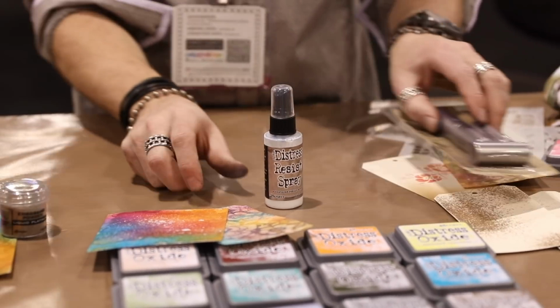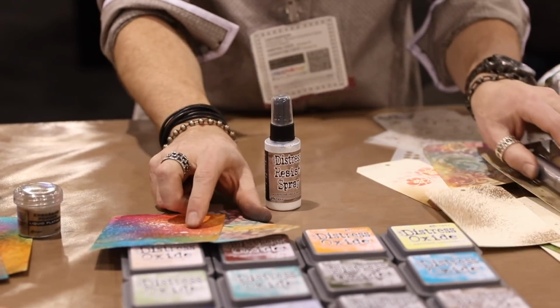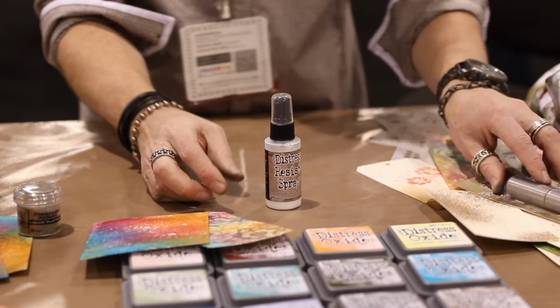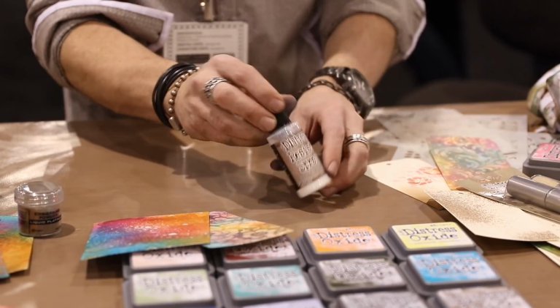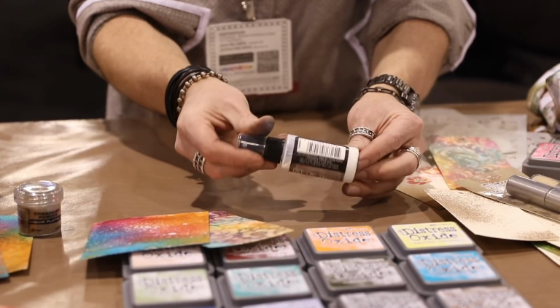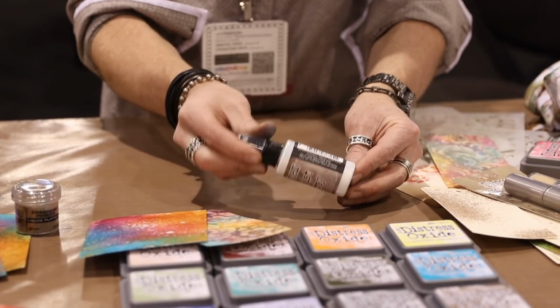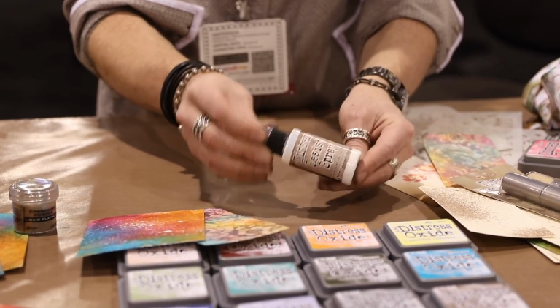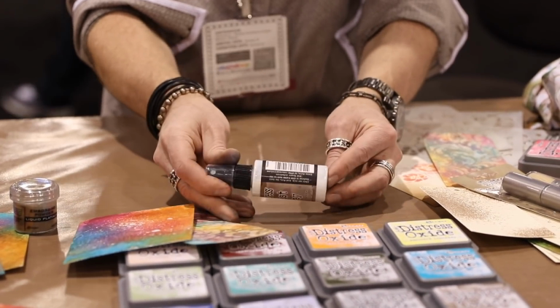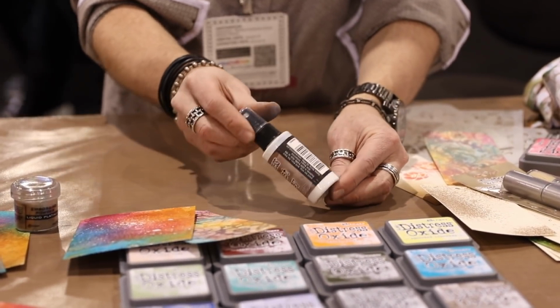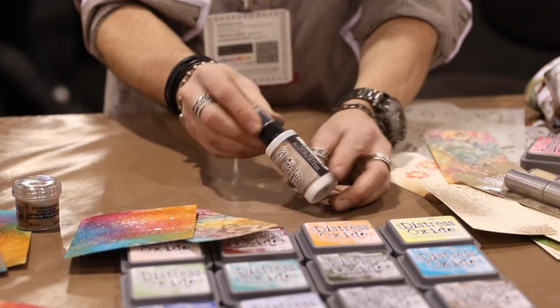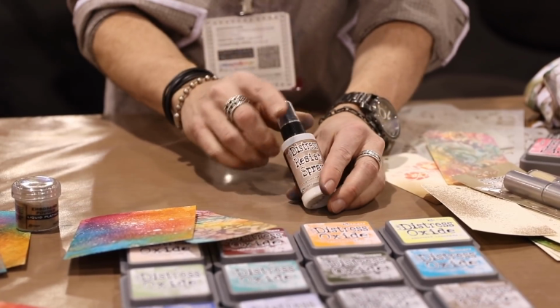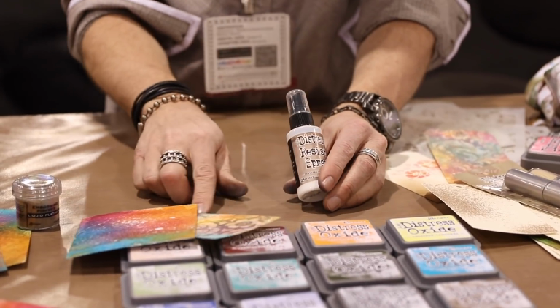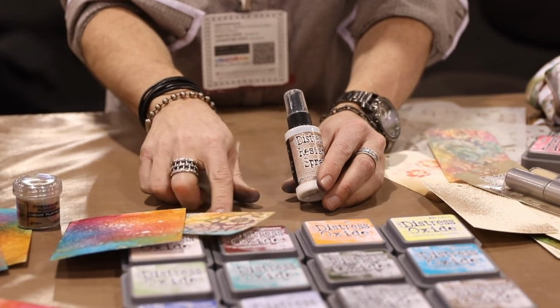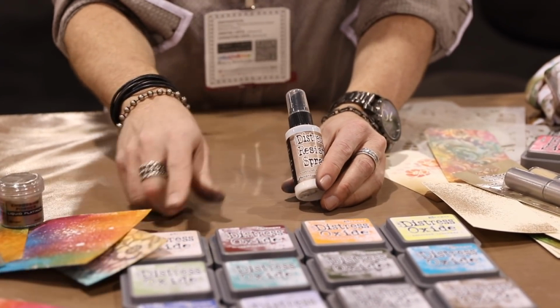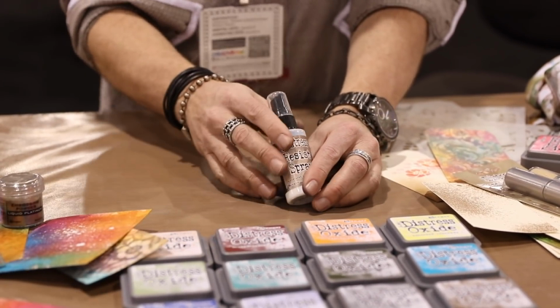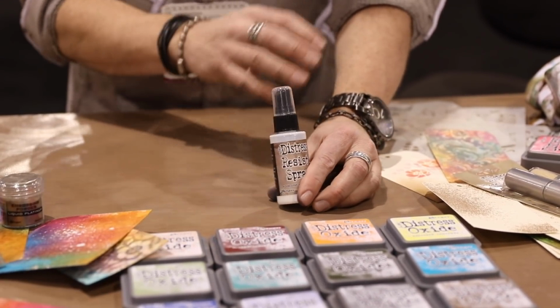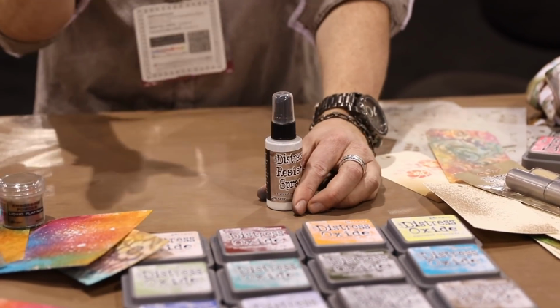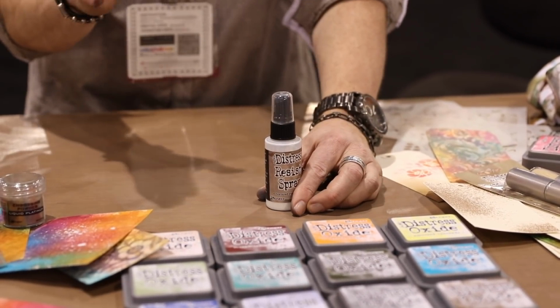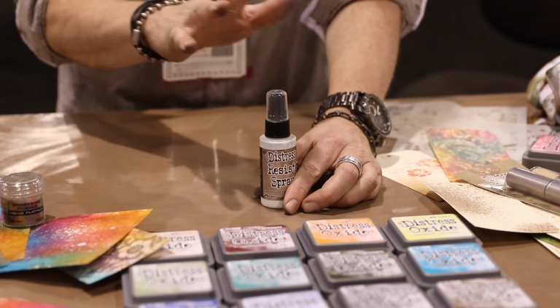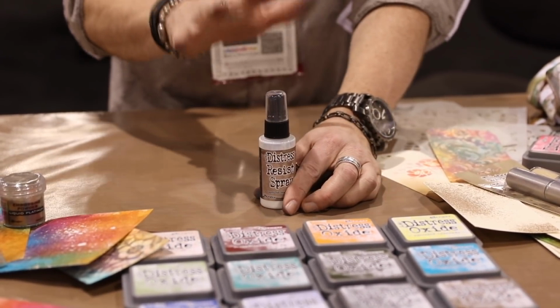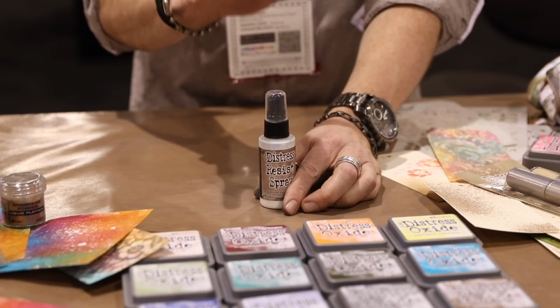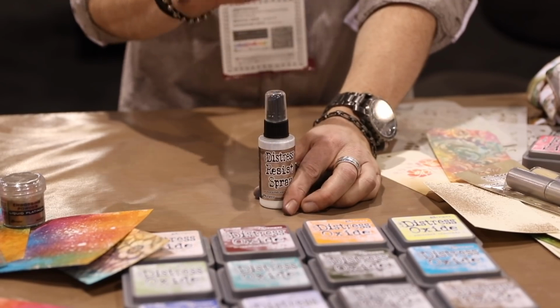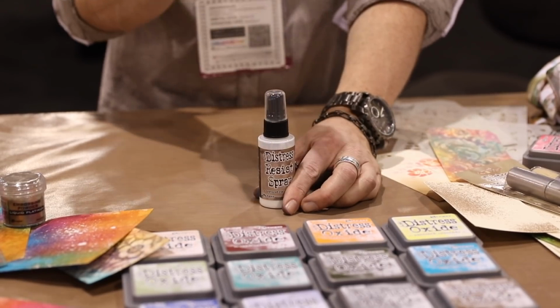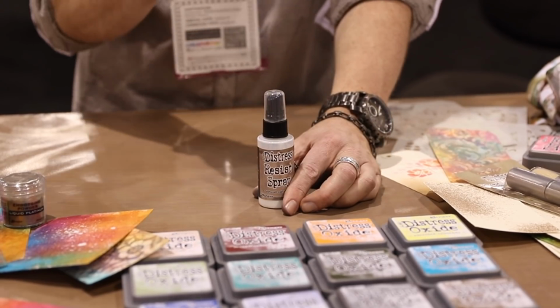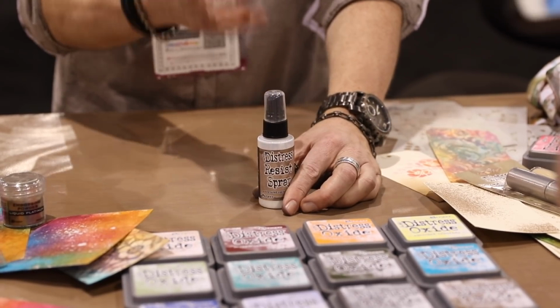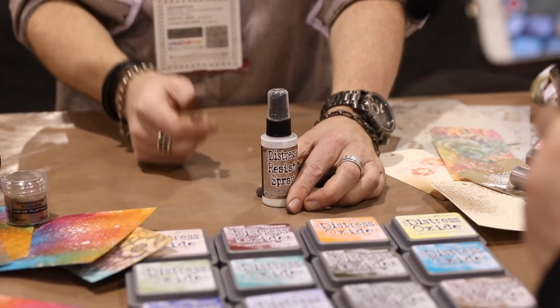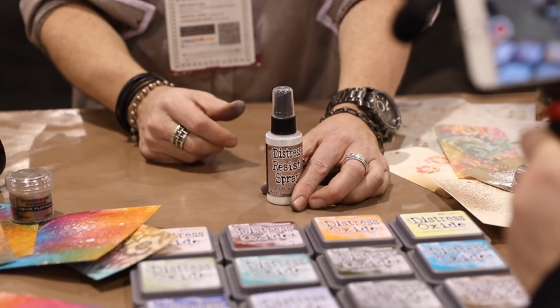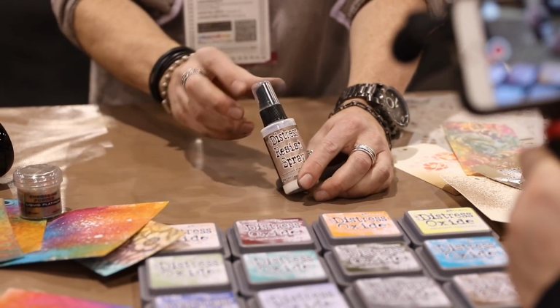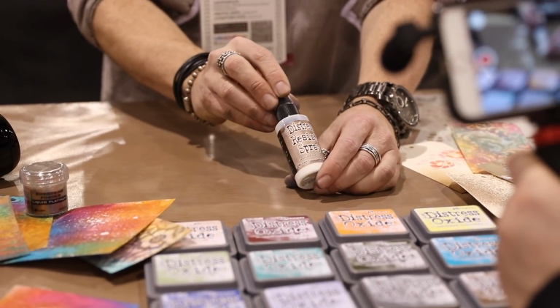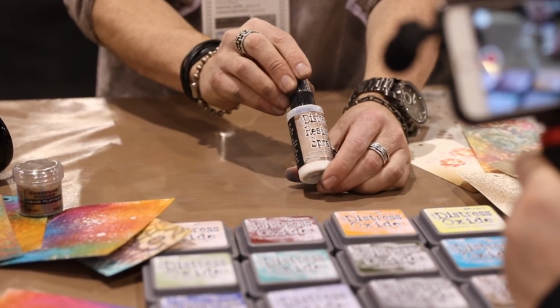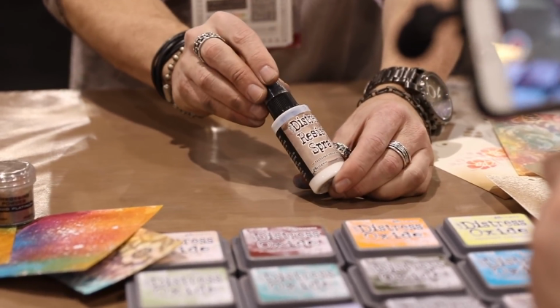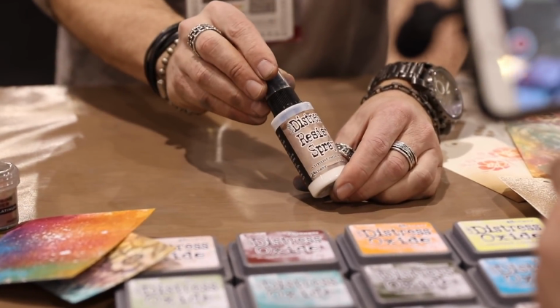We'll start with resist spray really quick. Now, this is a very milky consistency. It looks white, but it will dry completely clear. It is designed to go on any surface. We can spray it on glass, on metal, on fabric, on wood. But on paper, of course, we can use our inks and our other mediums with it.